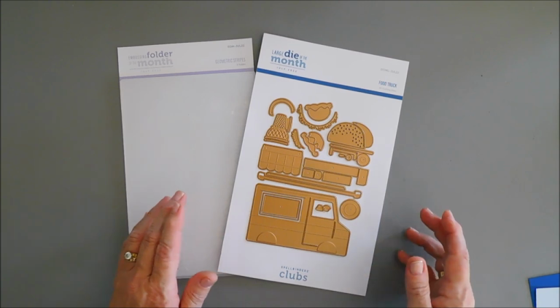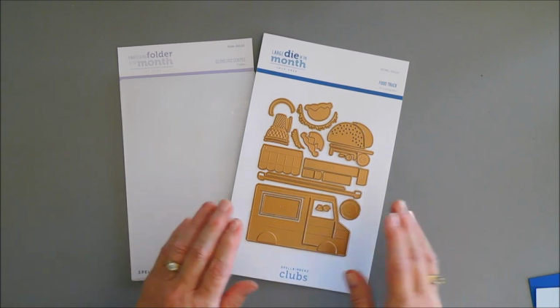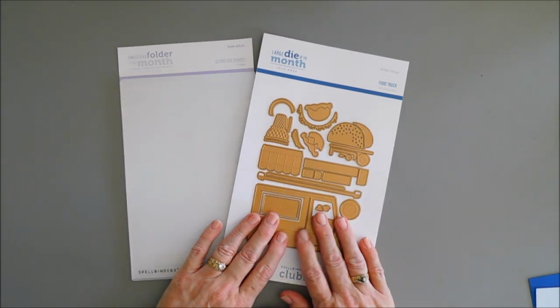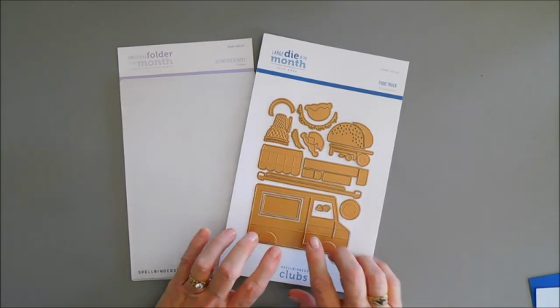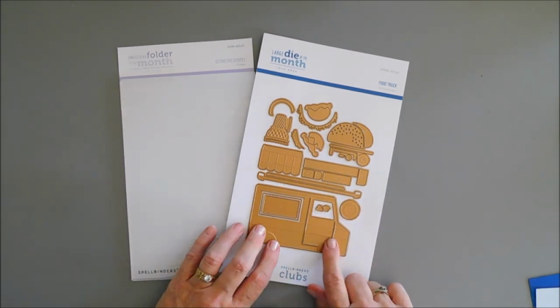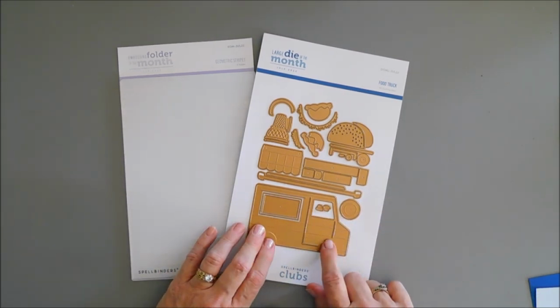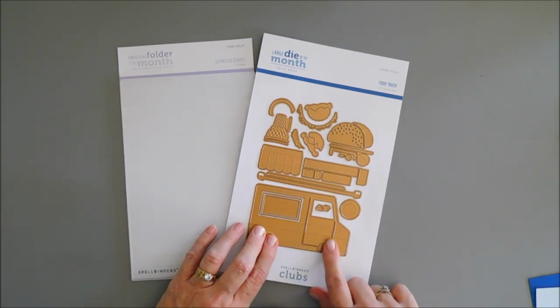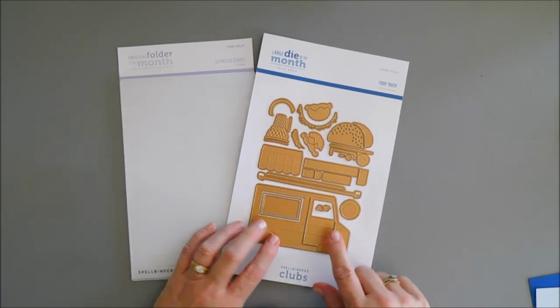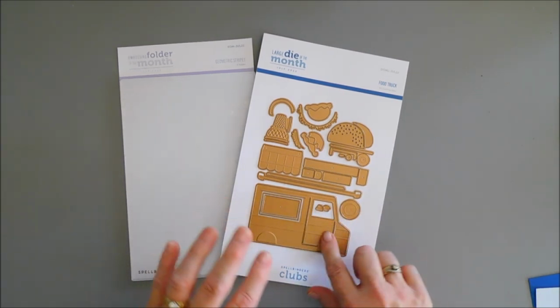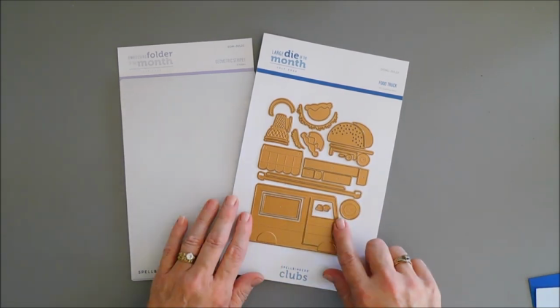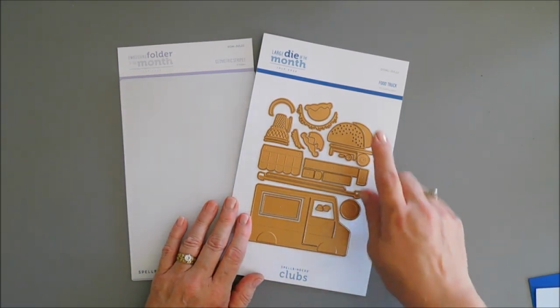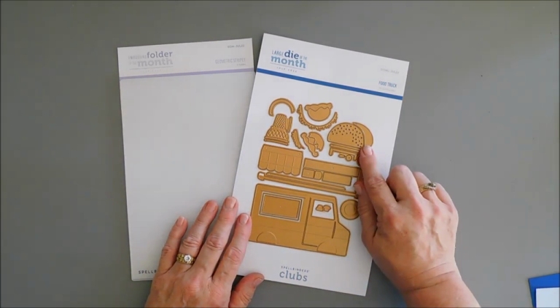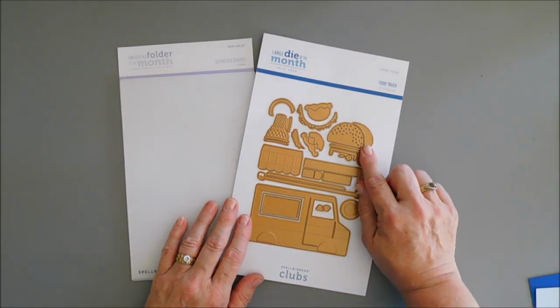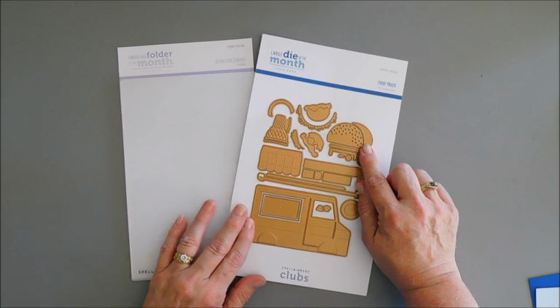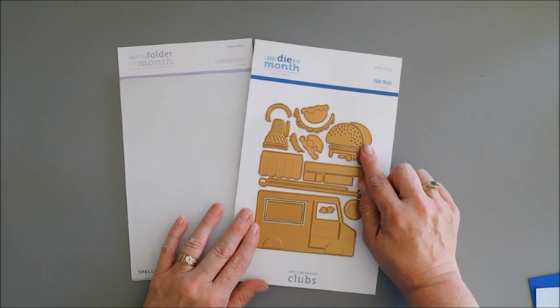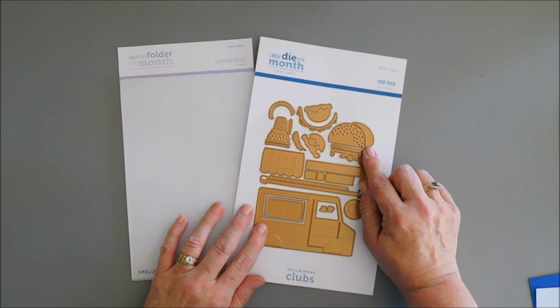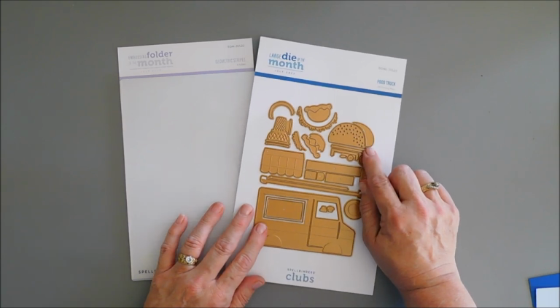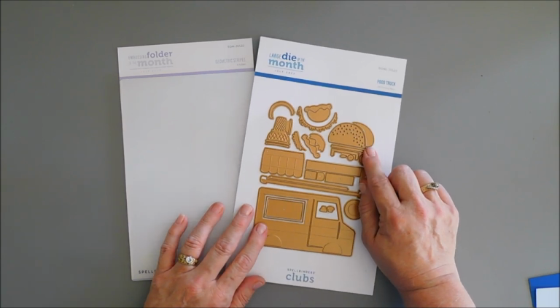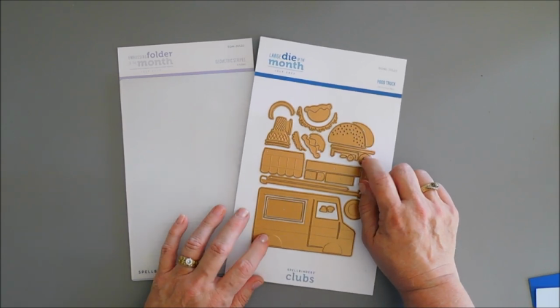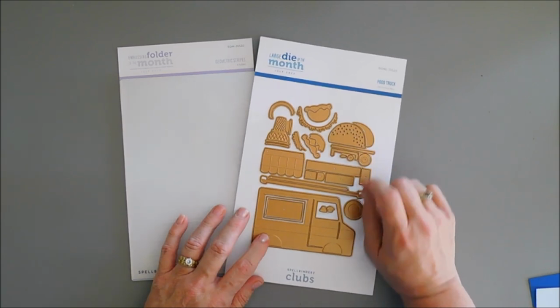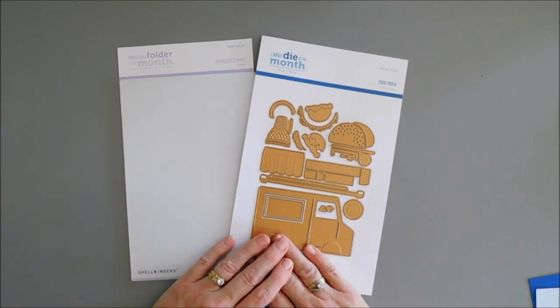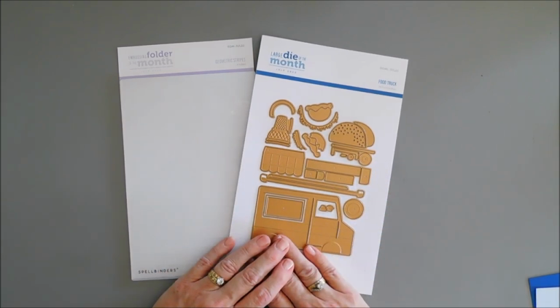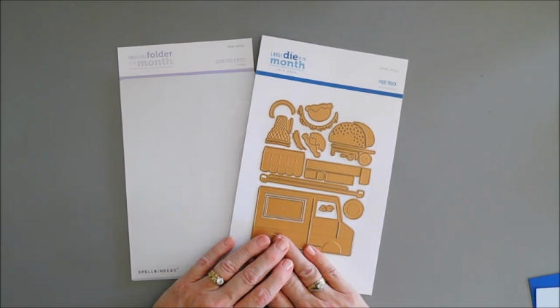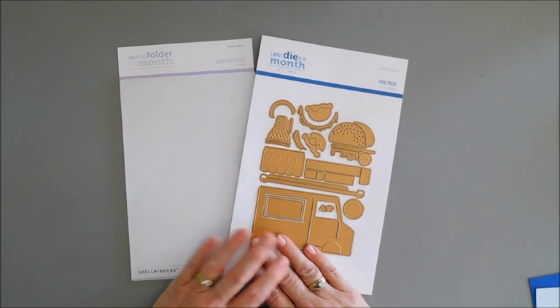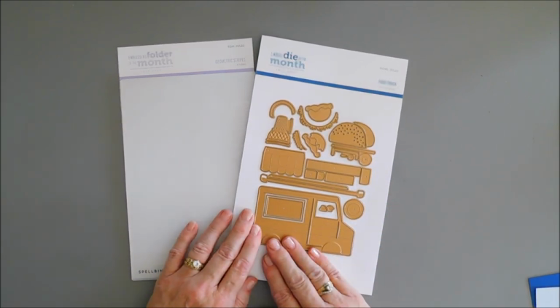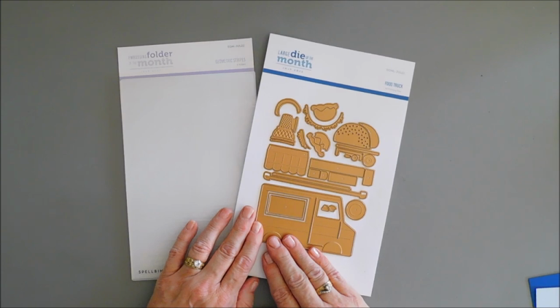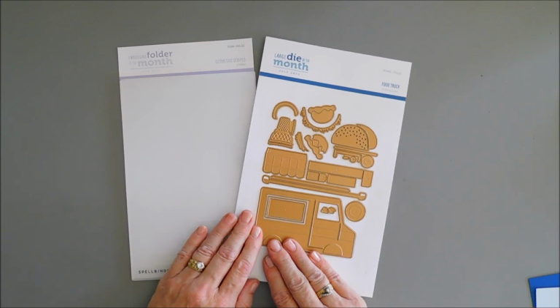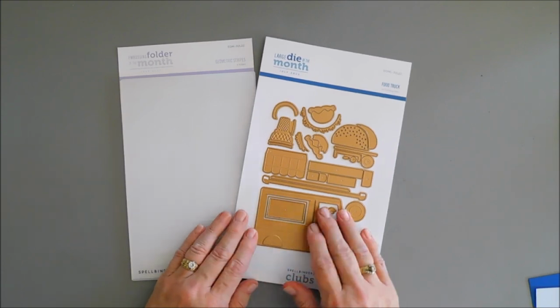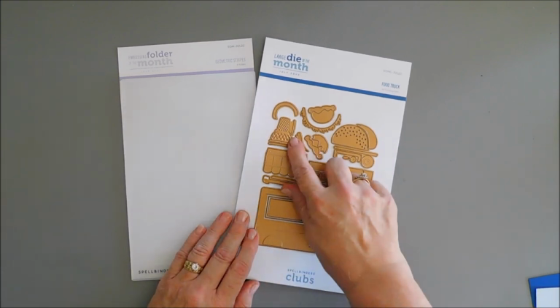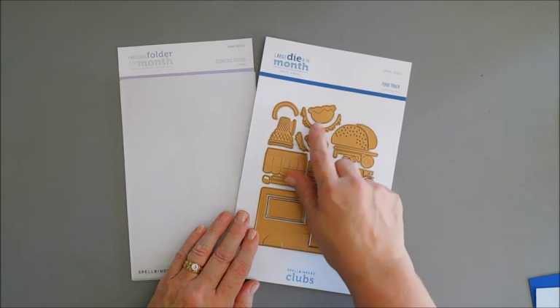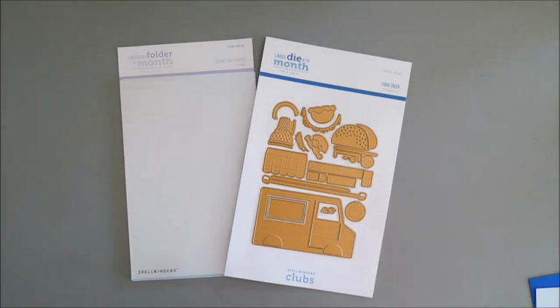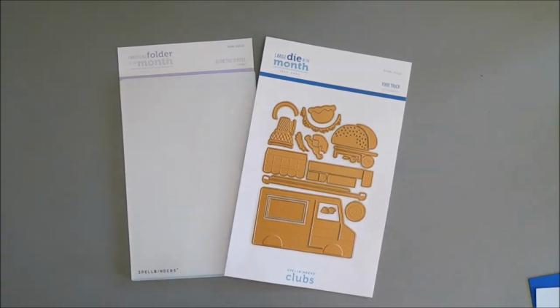Although I'm not going to create a card with the food truck theme. The last time I created with this kit, I just created a taco Tuesday card. And today I thought I'd use the ice cream in the kit.